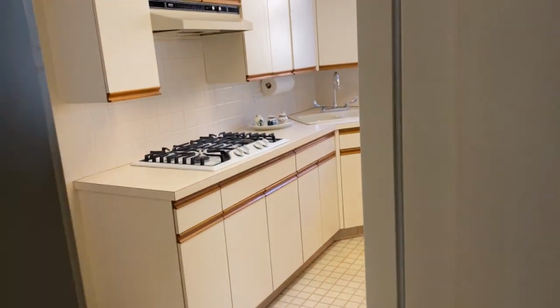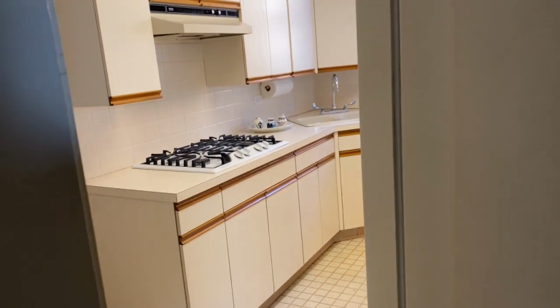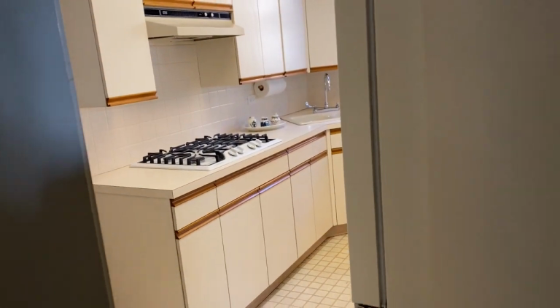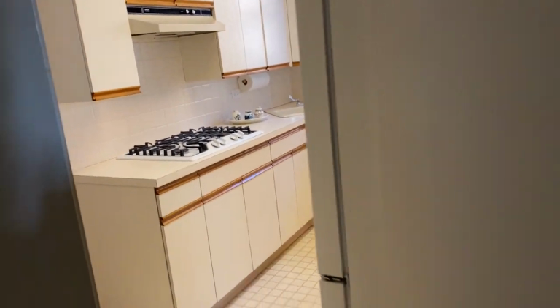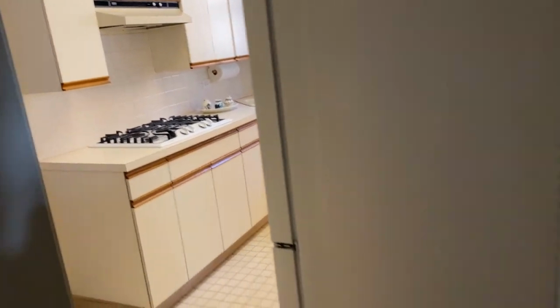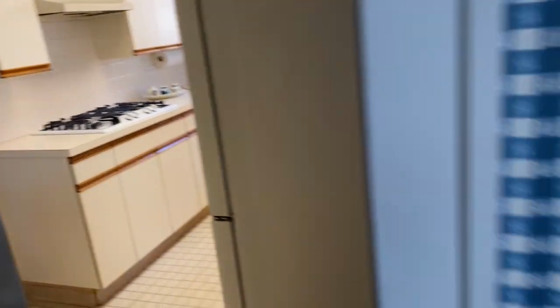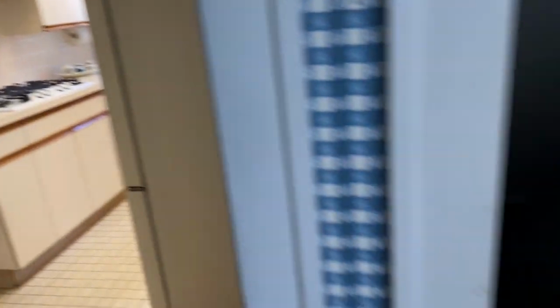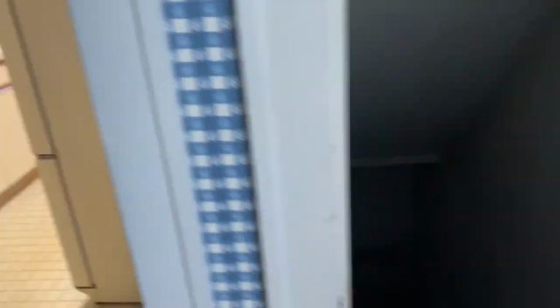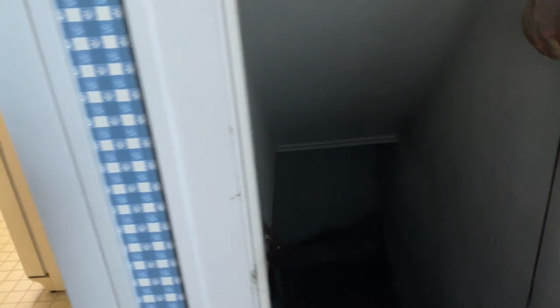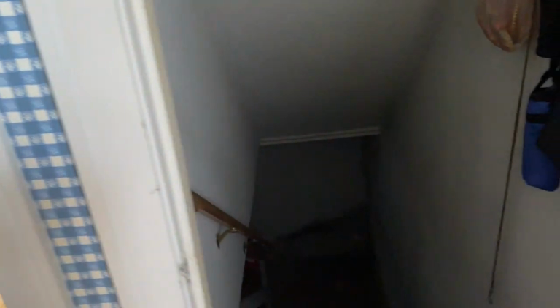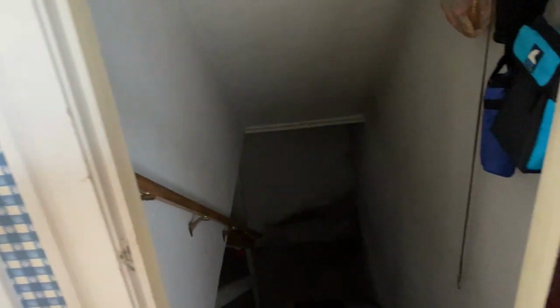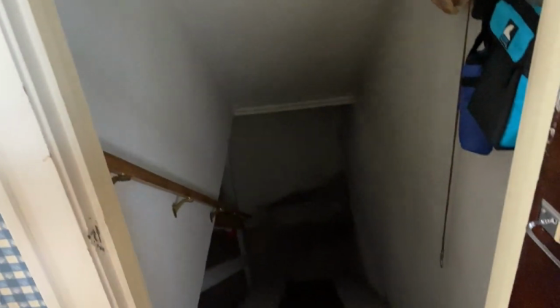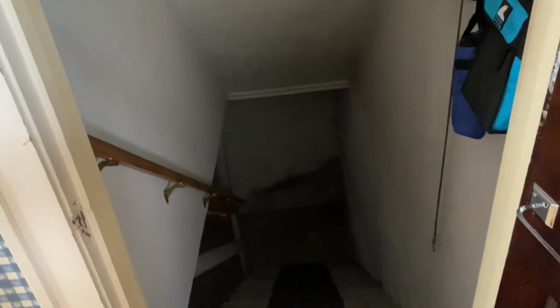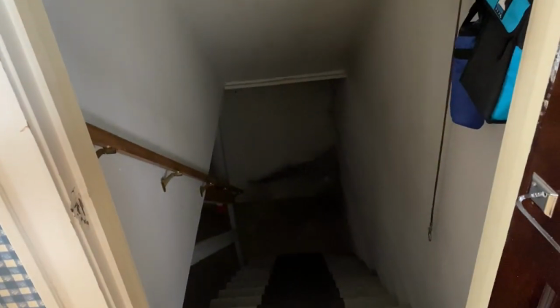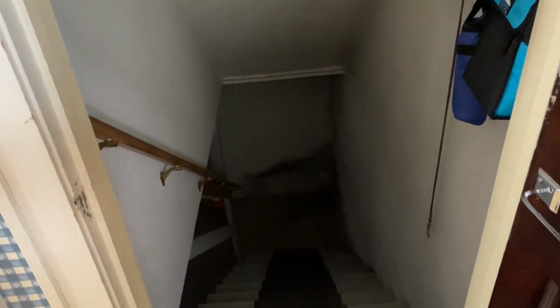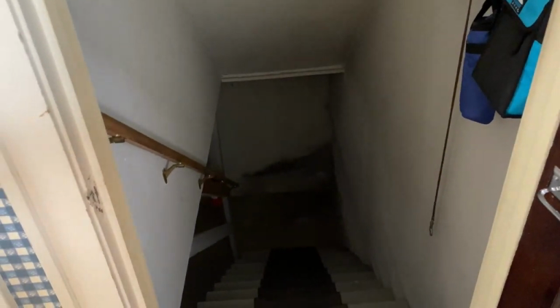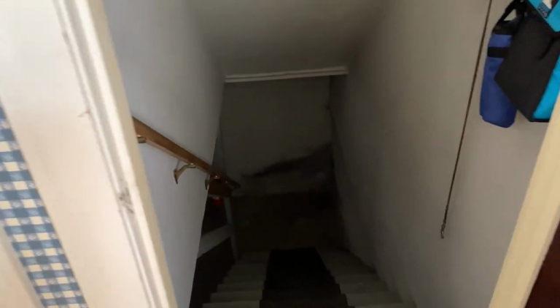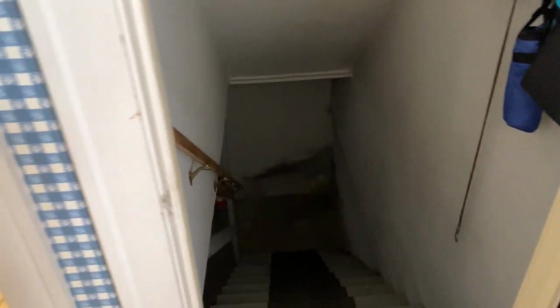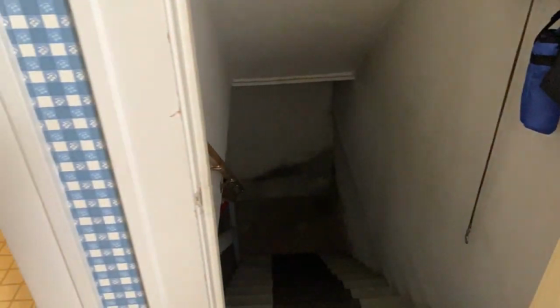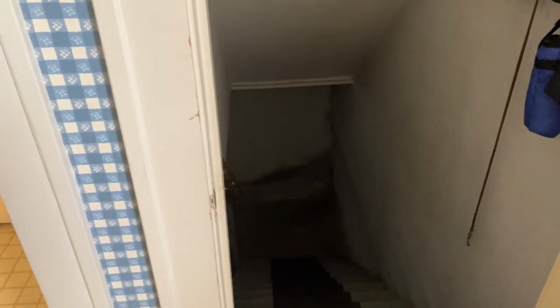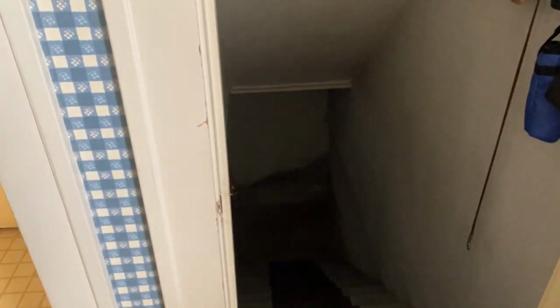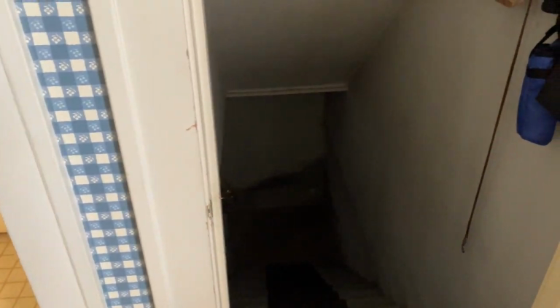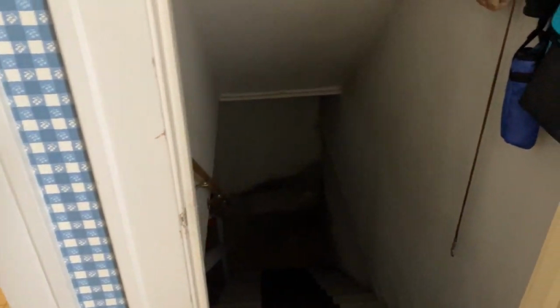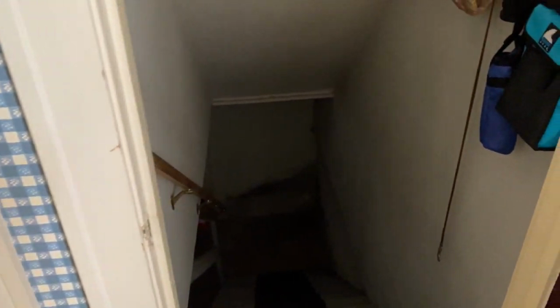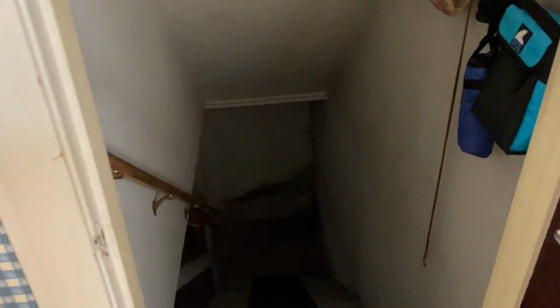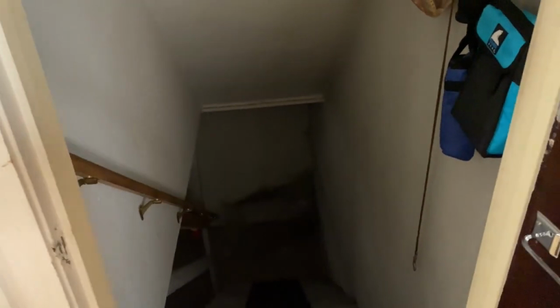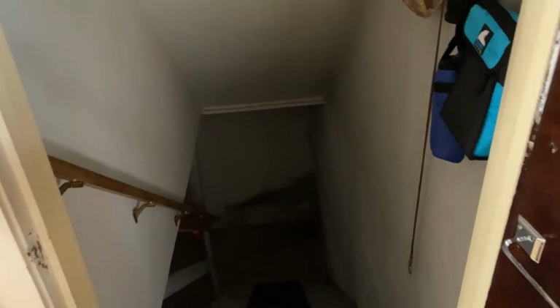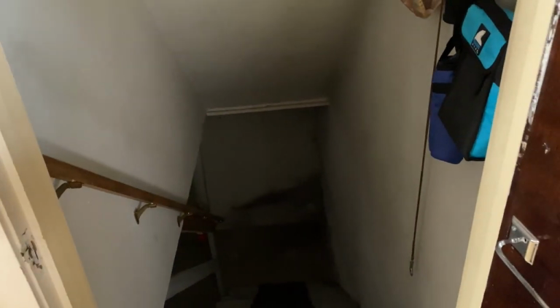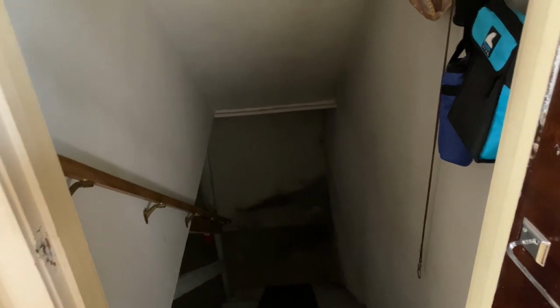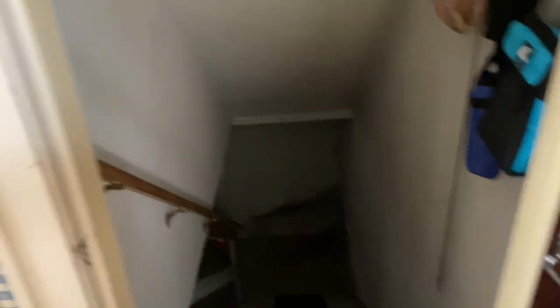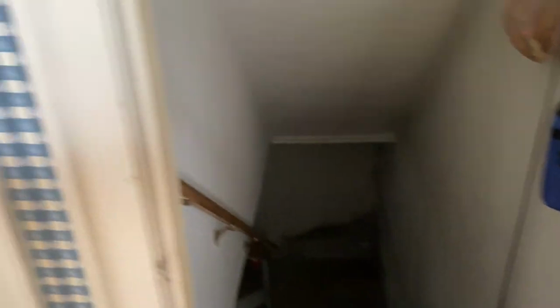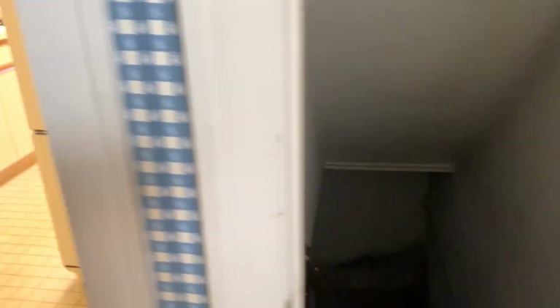Down here leads to the basement. It's a full walkout basement, unfinished, with a brand new boiler and hot water tank.